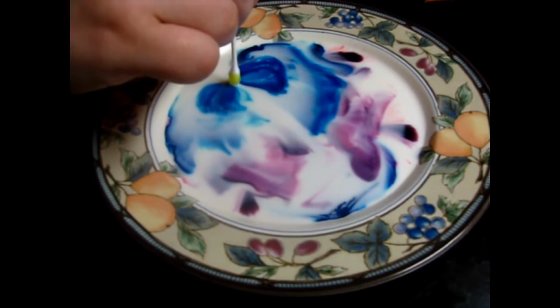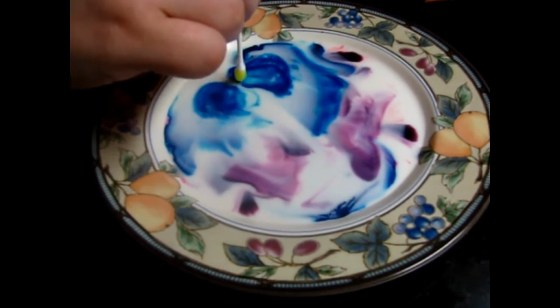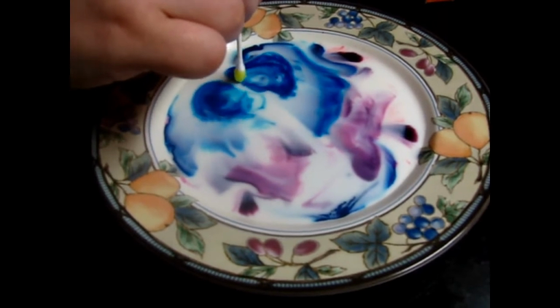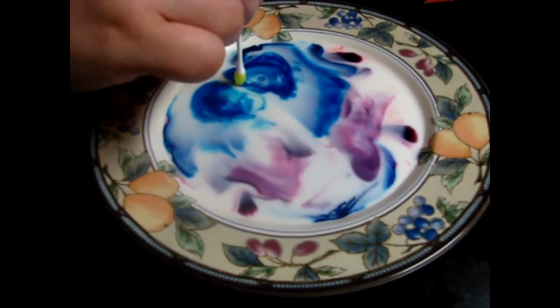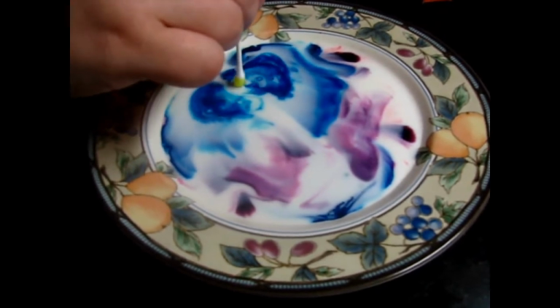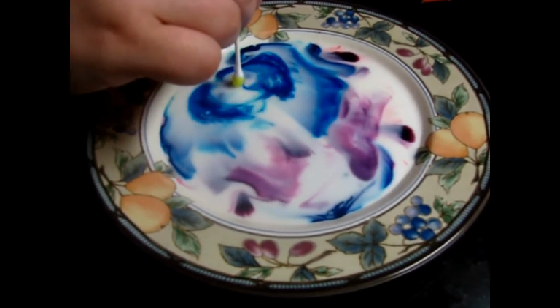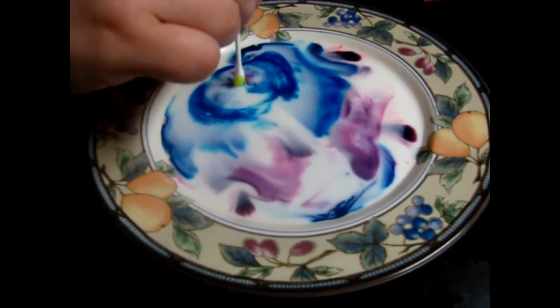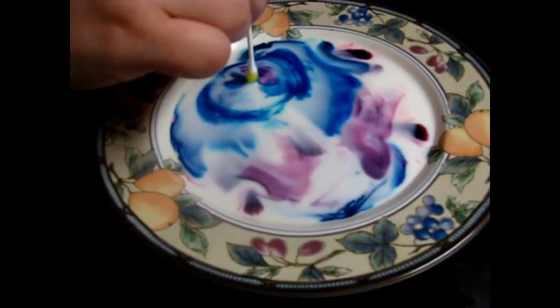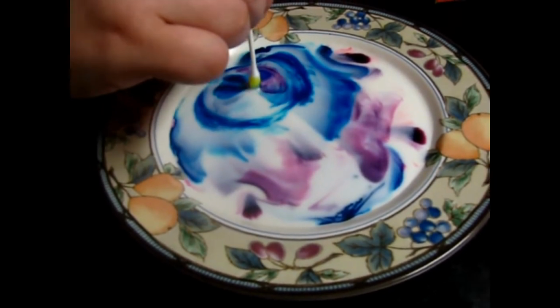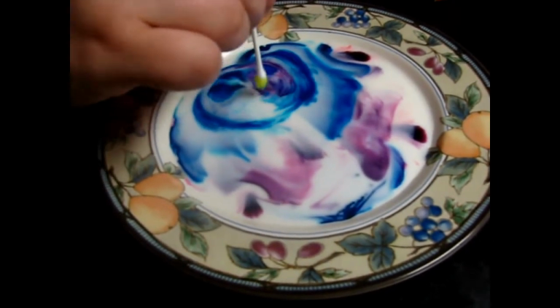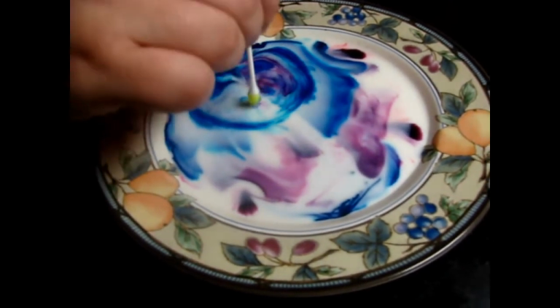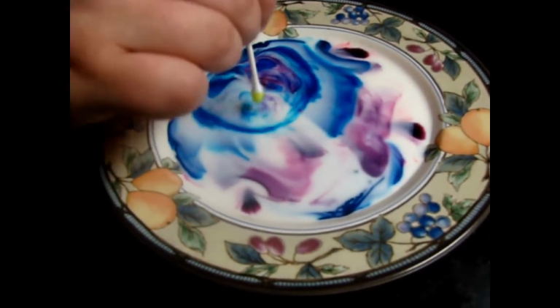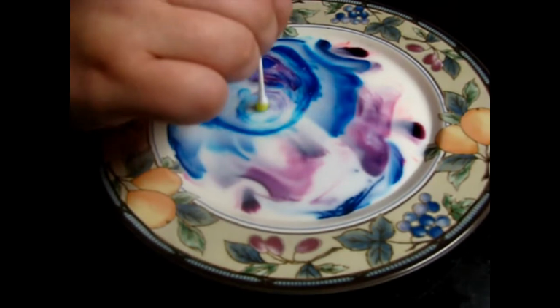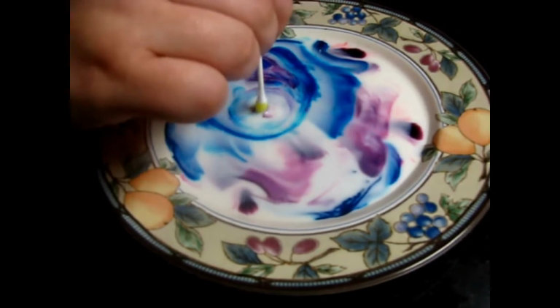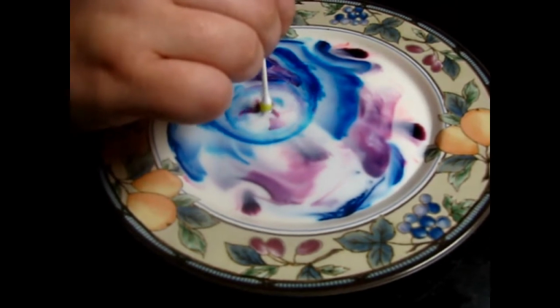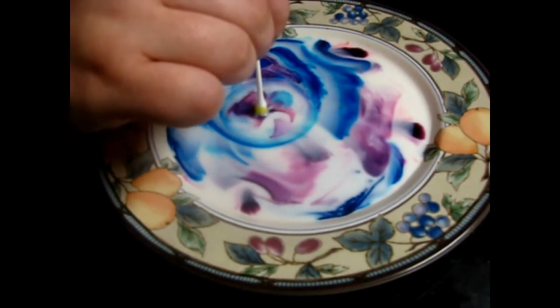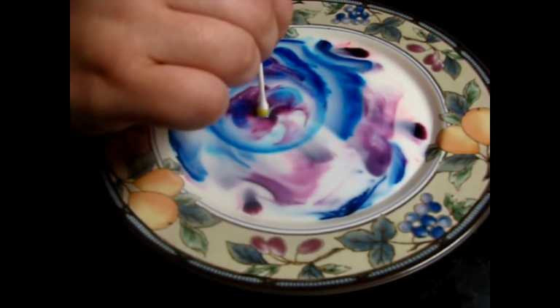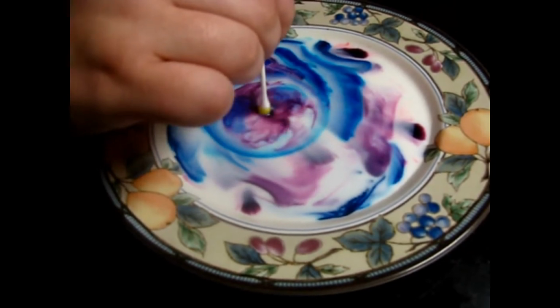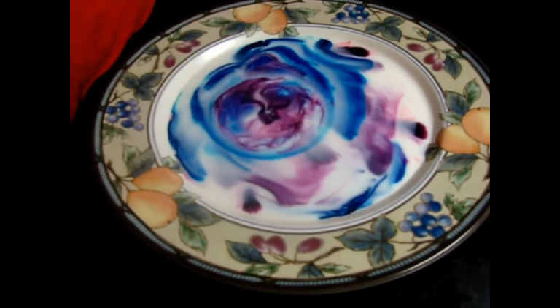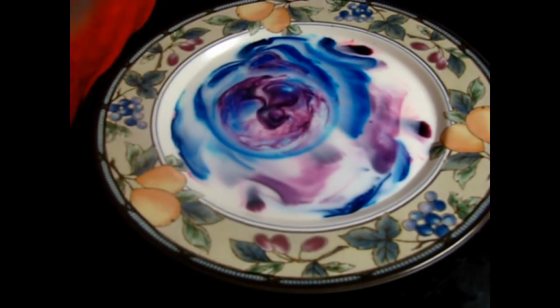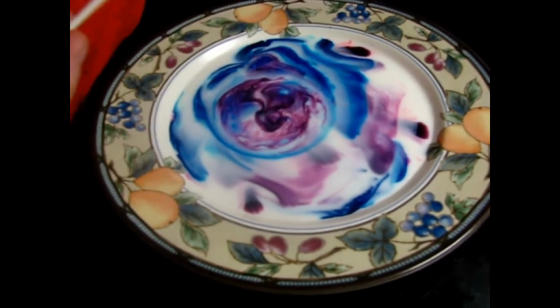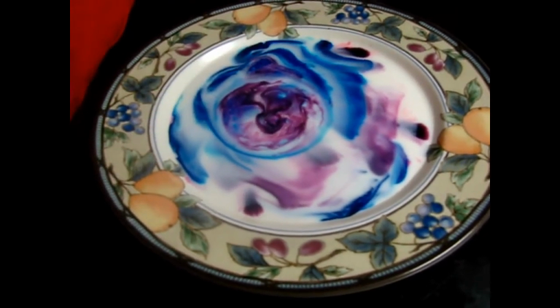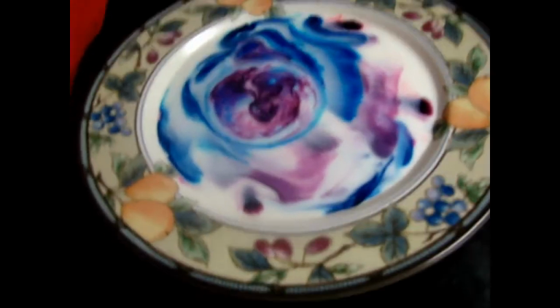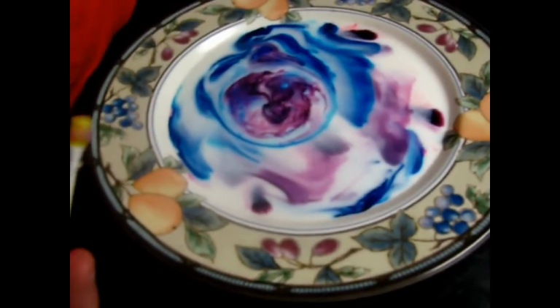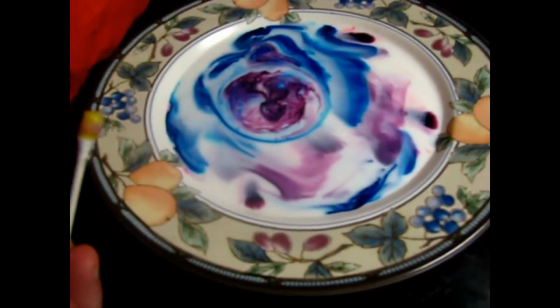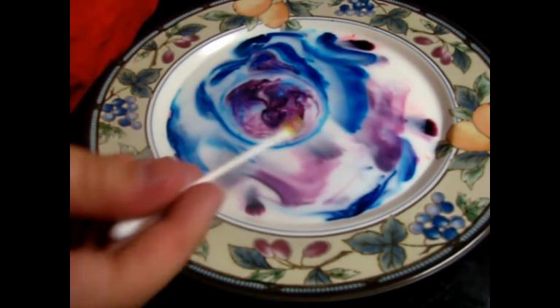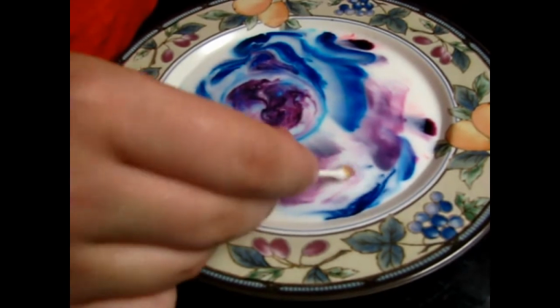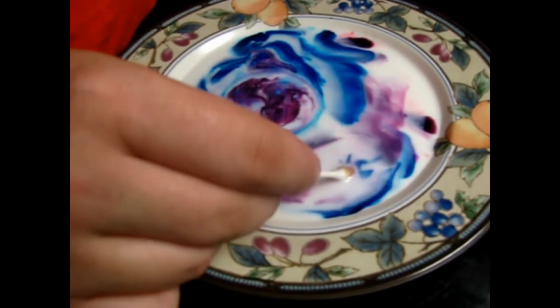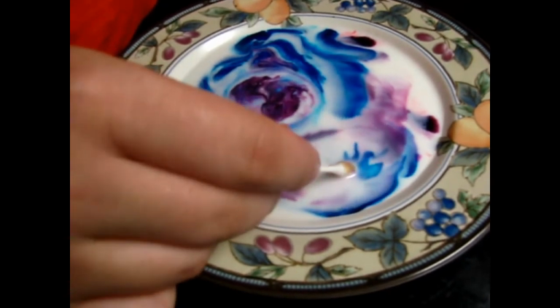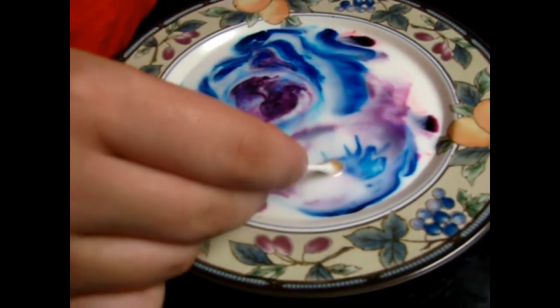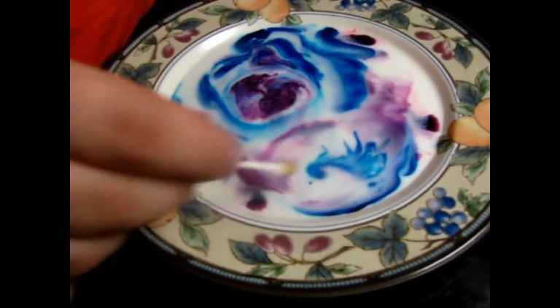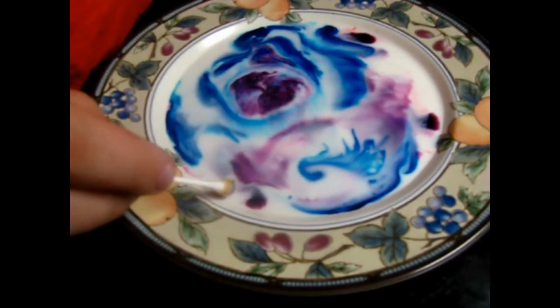It's like a reaction with the fat and the milk and the soap. Don't keep bopping it, just one touch. Do over here where the spot is, over towards the bottle here. There.